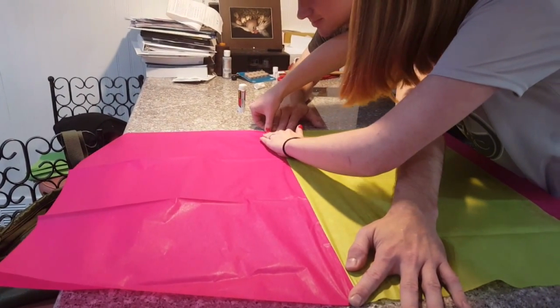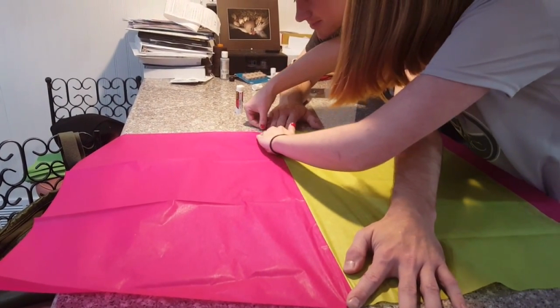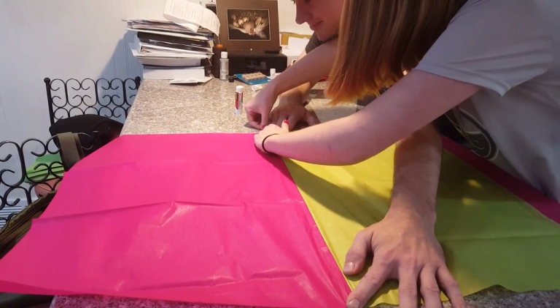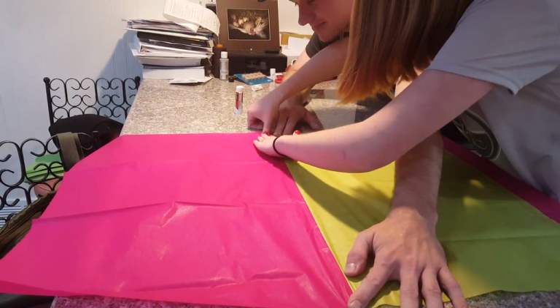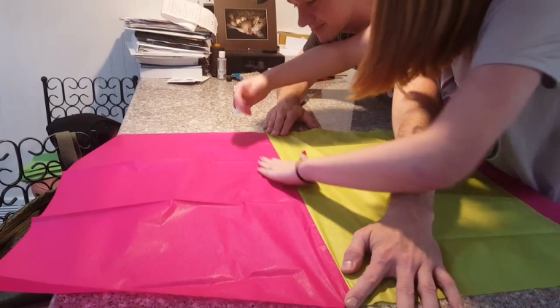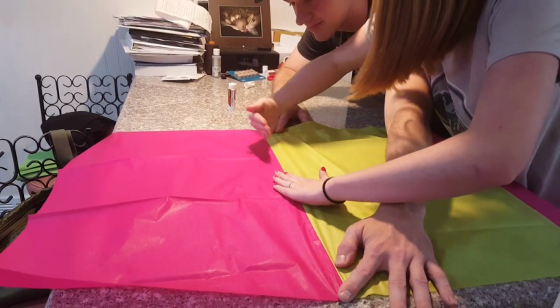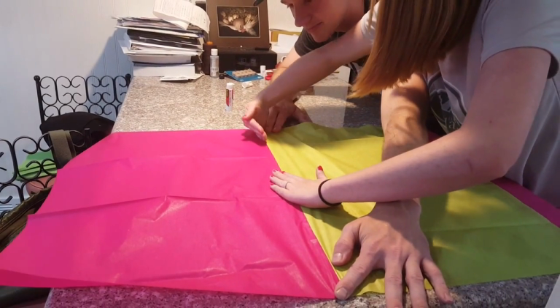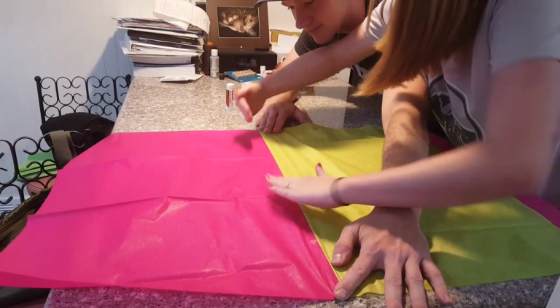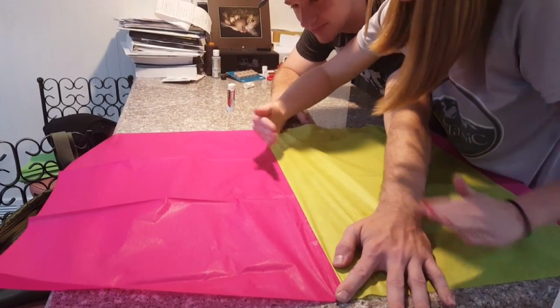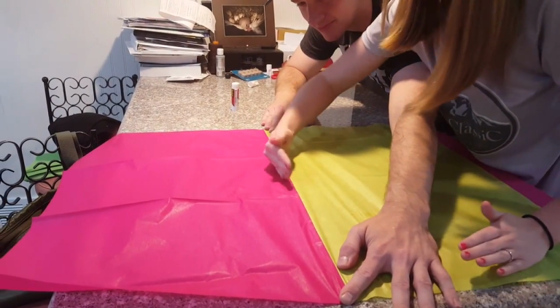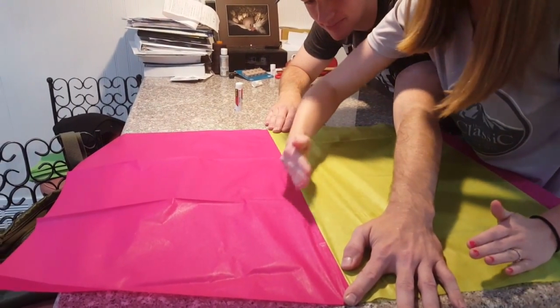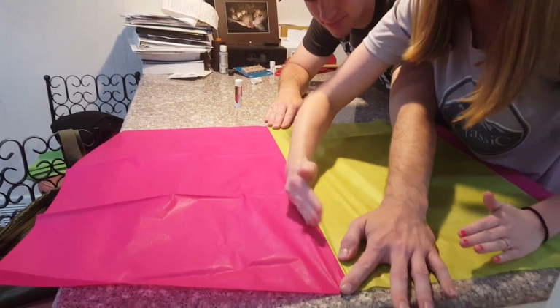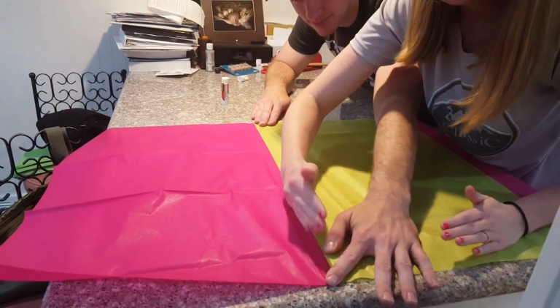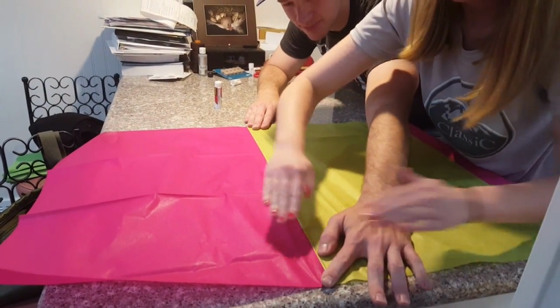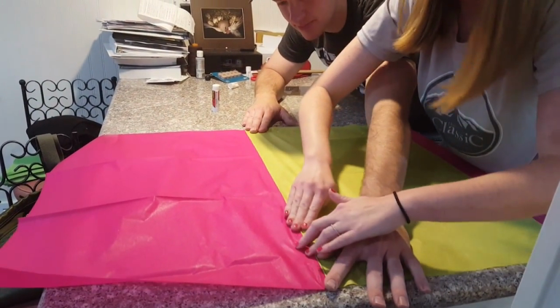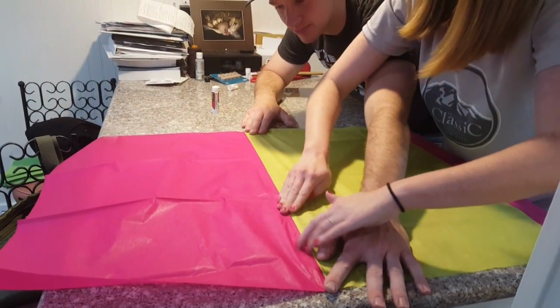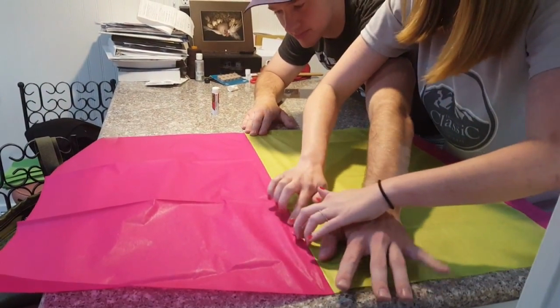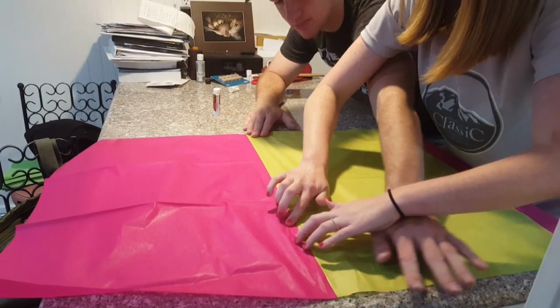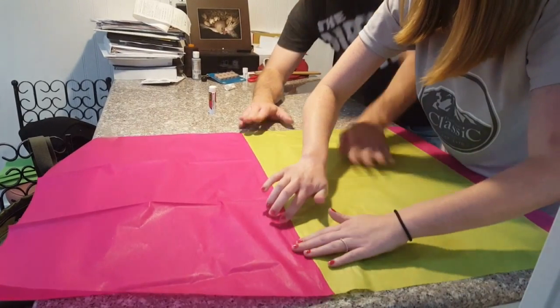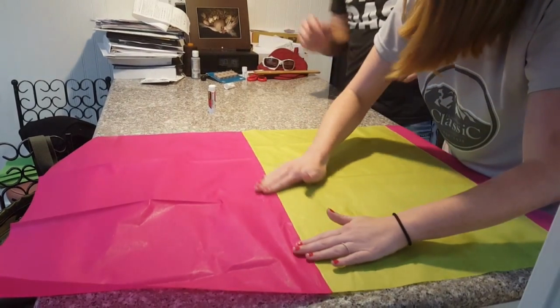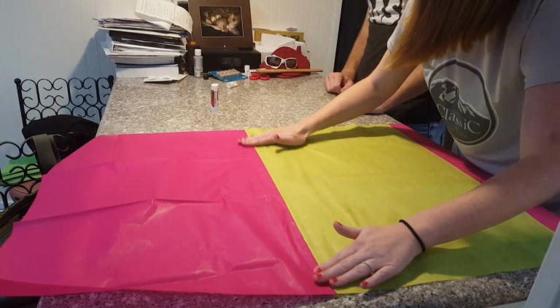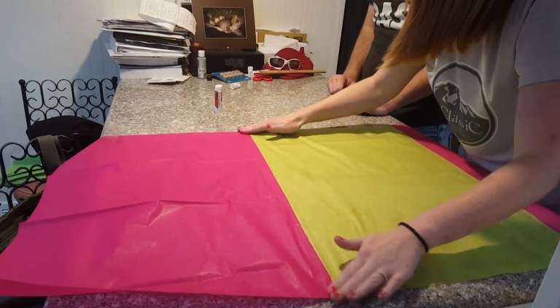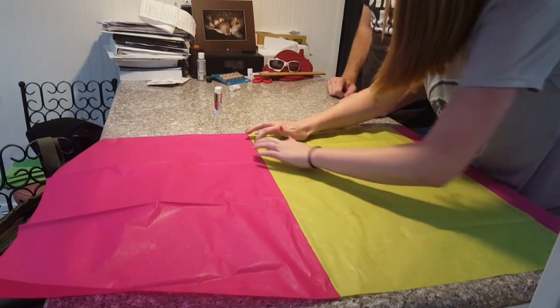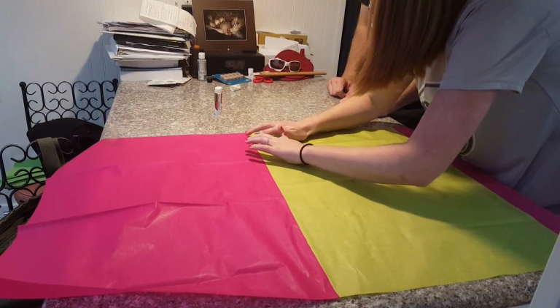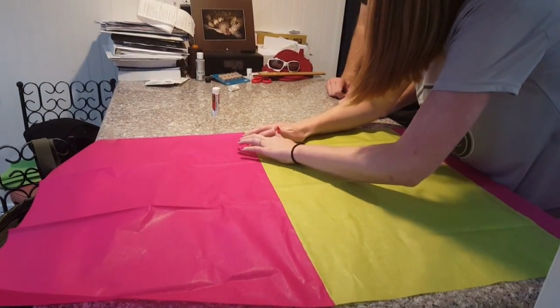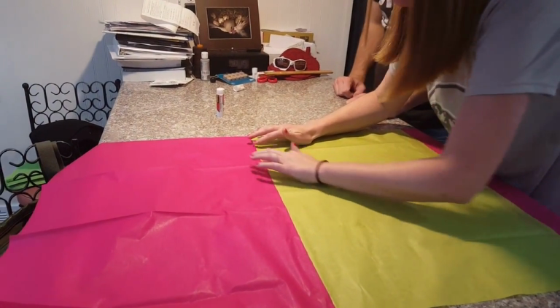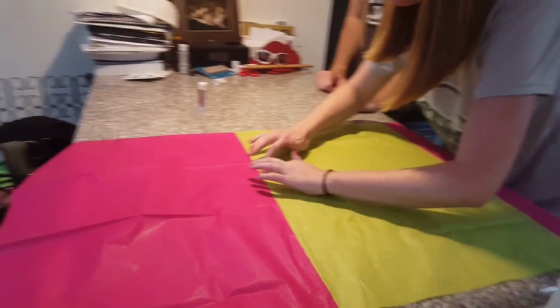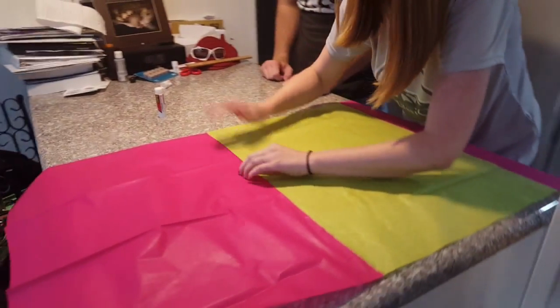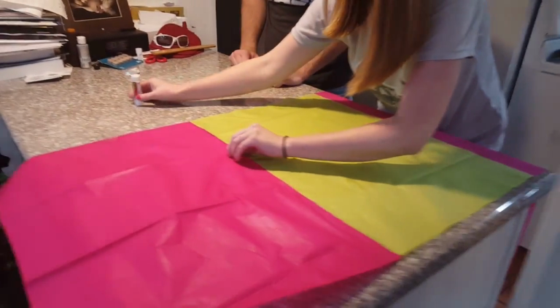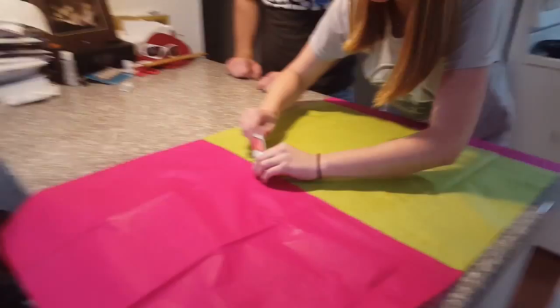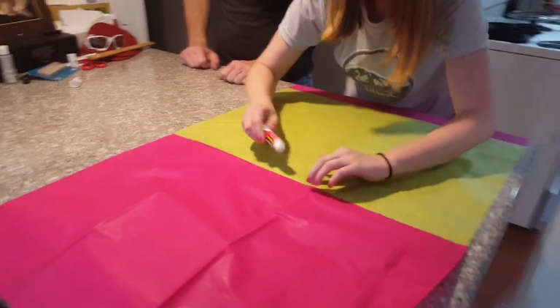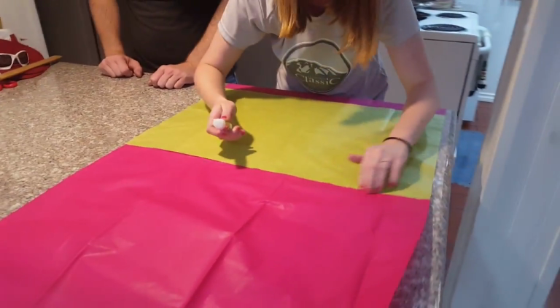Like the video I watched earlier, he said to karate chop it like this, which is fine, but you're mostly just trying to get the crinkles out and making sure that there's no holes. If there are holes, you need to go in with your glue and fix it.